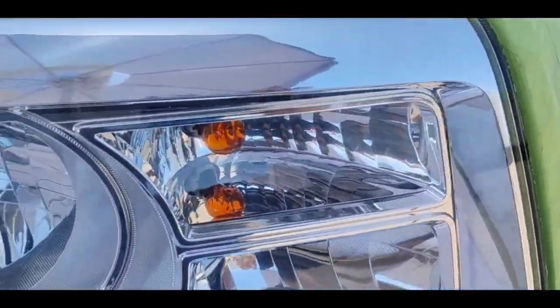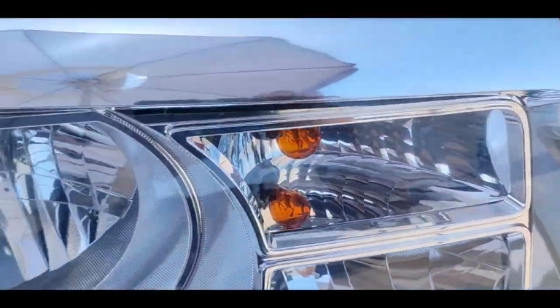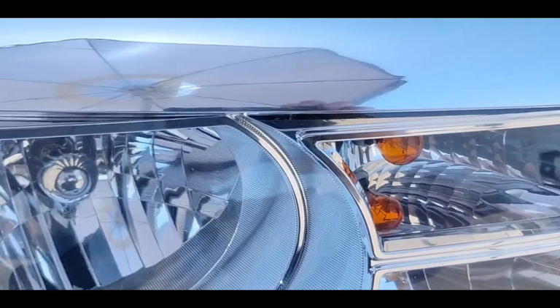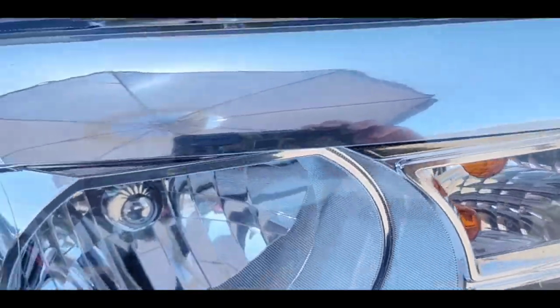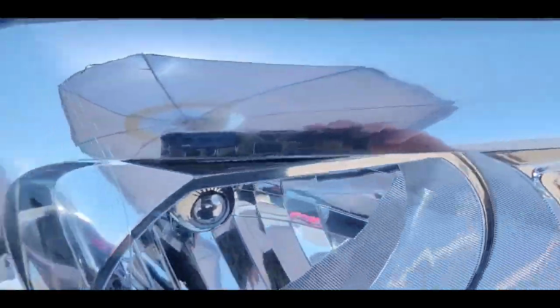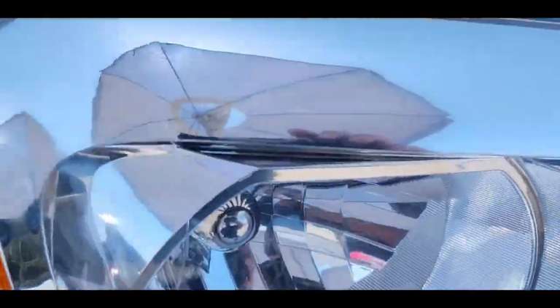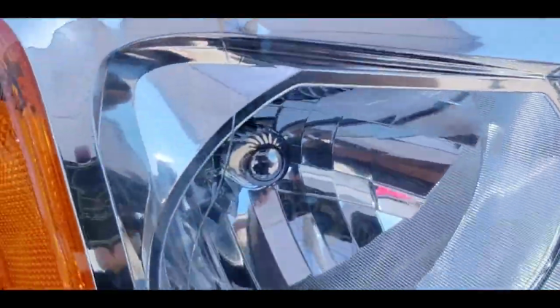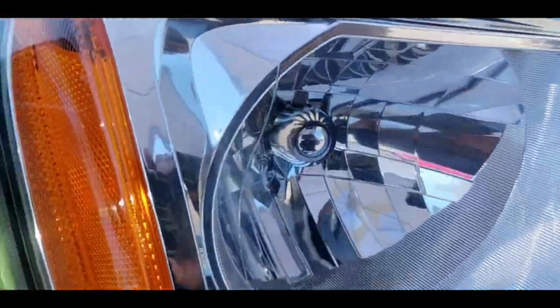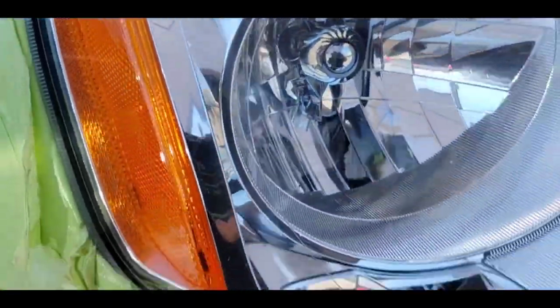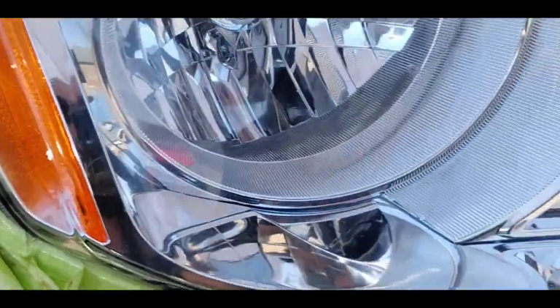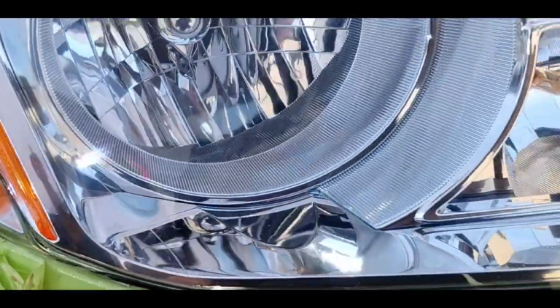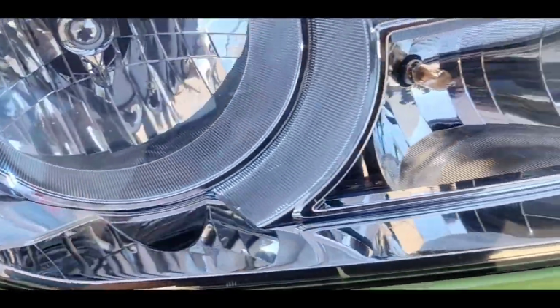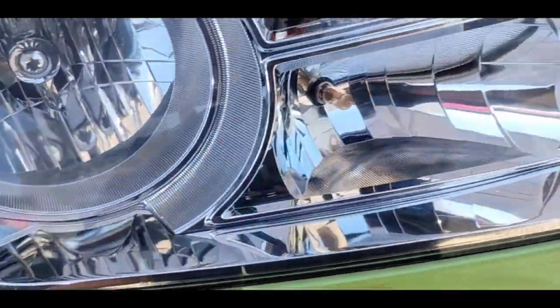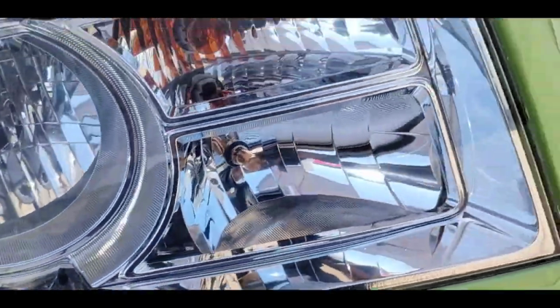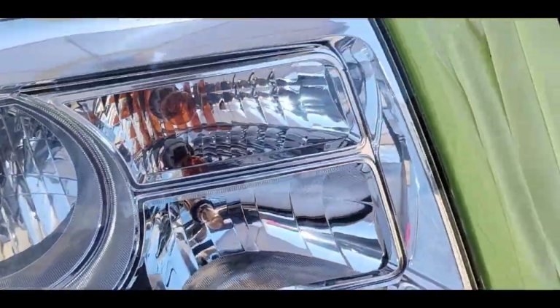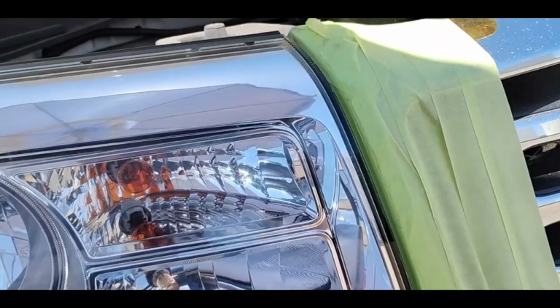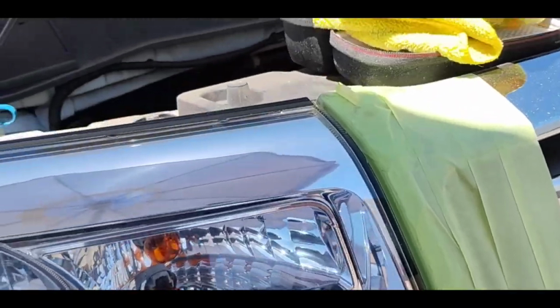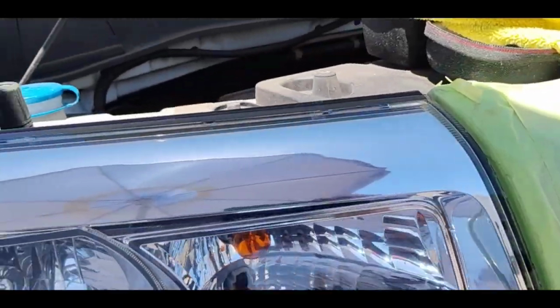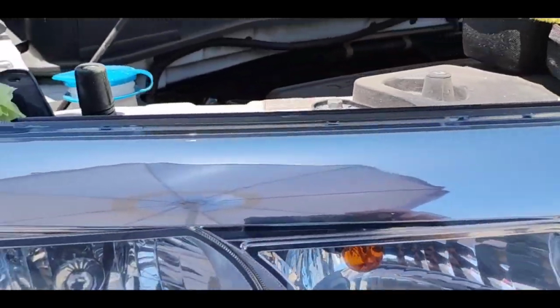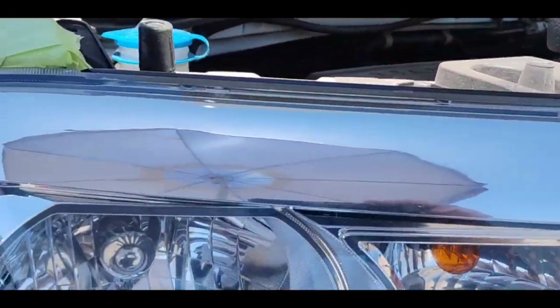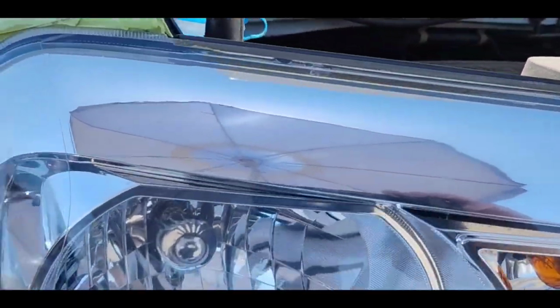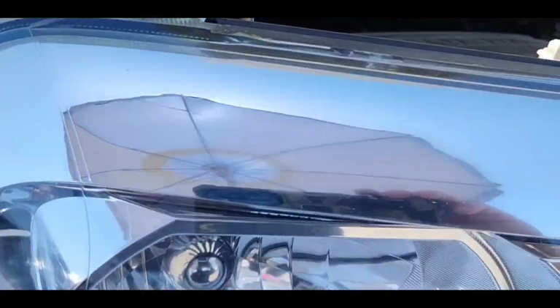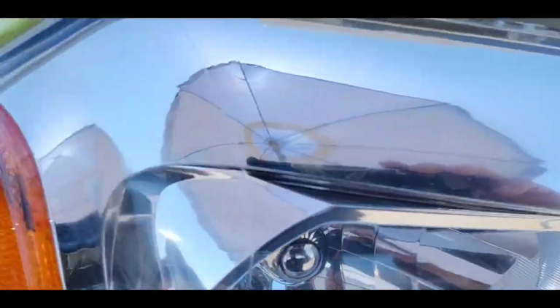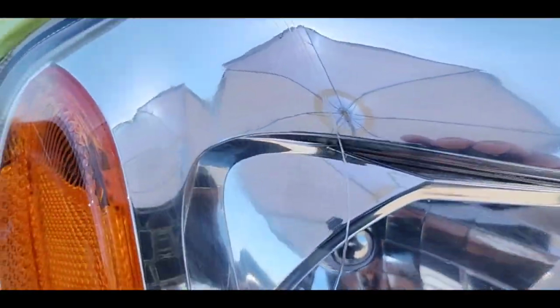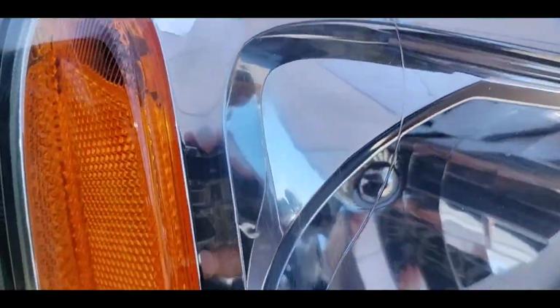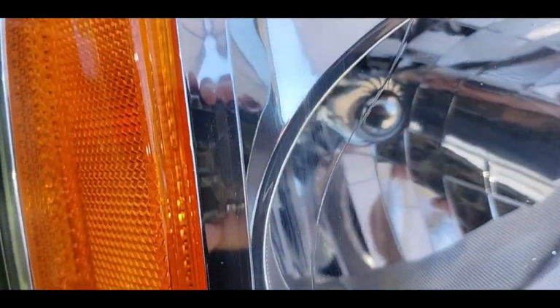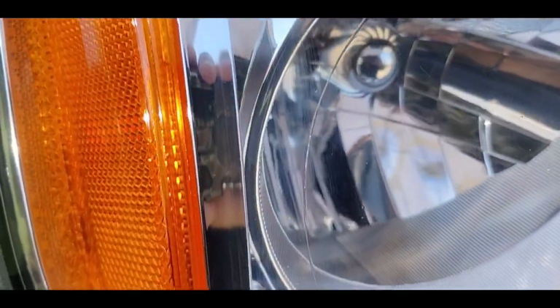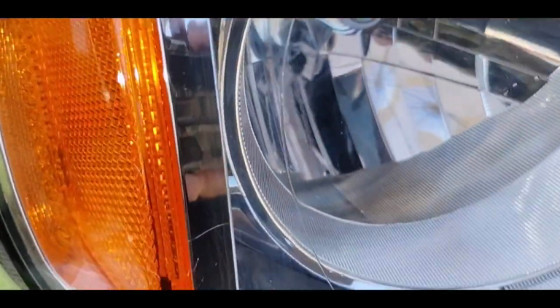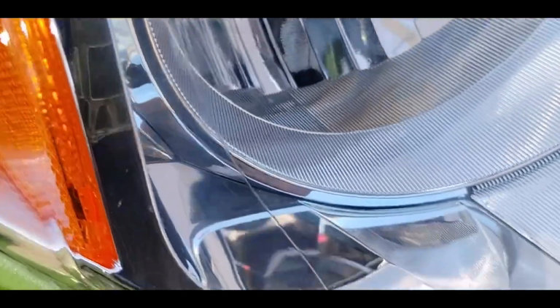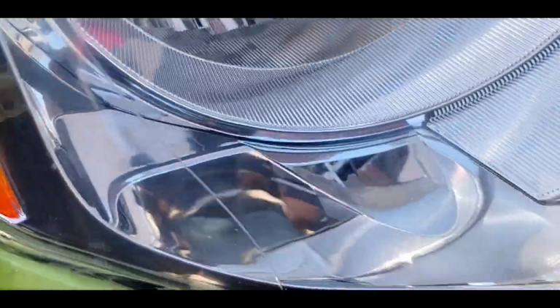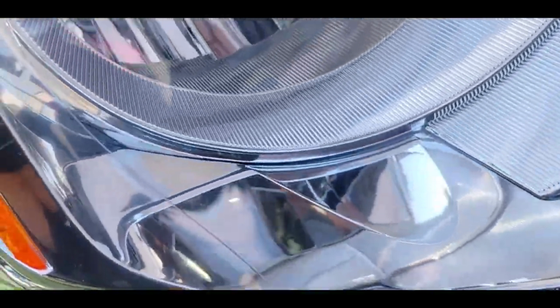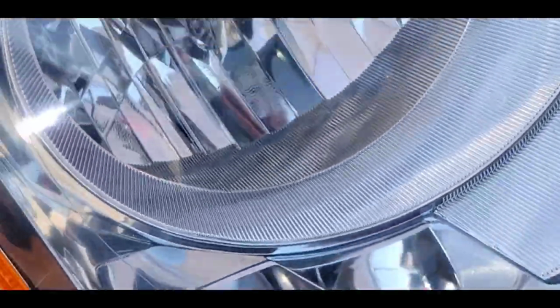Picture perfect, better than the day I rolled out the lot. Amazing, miraculous transformation. Even I had concerns about this light, but just look at it. Beautiful.